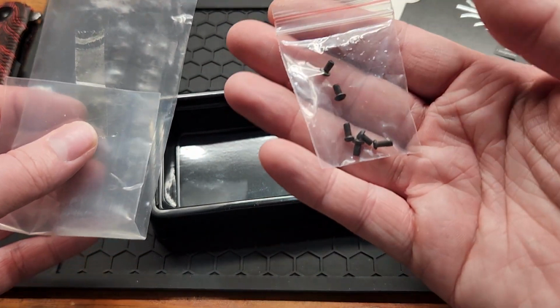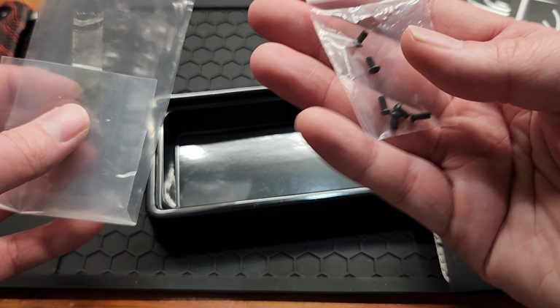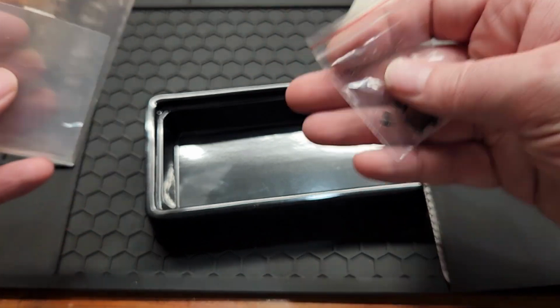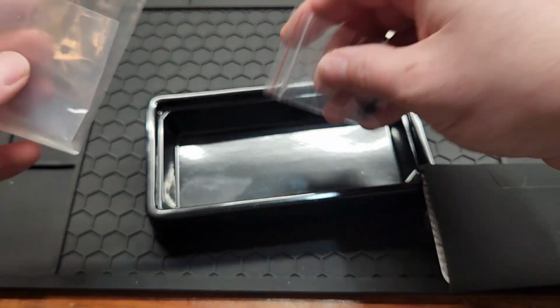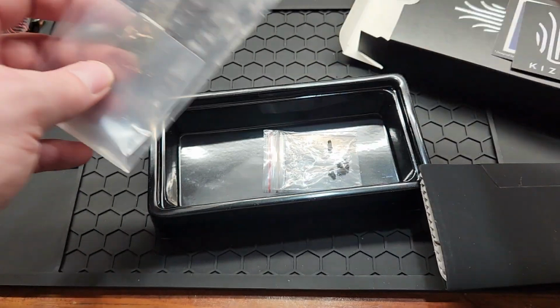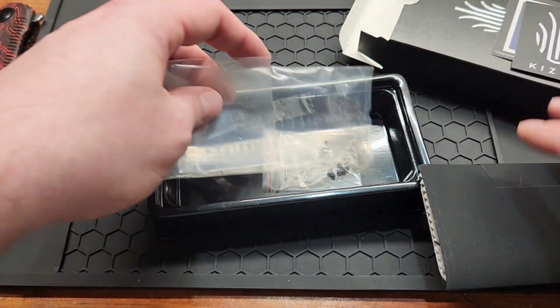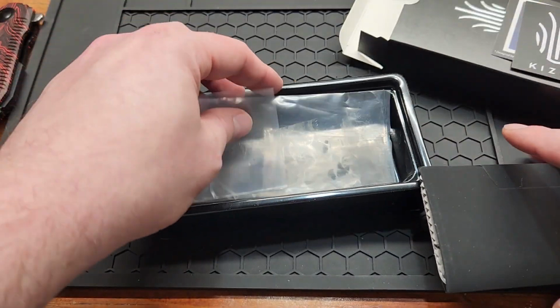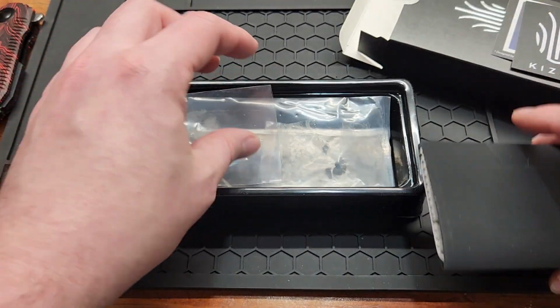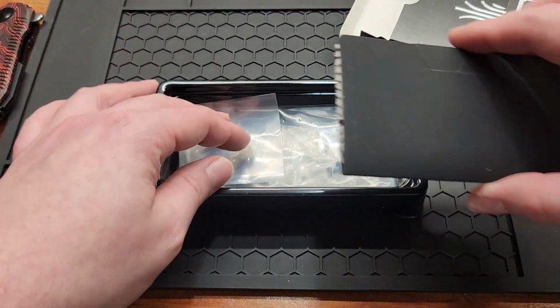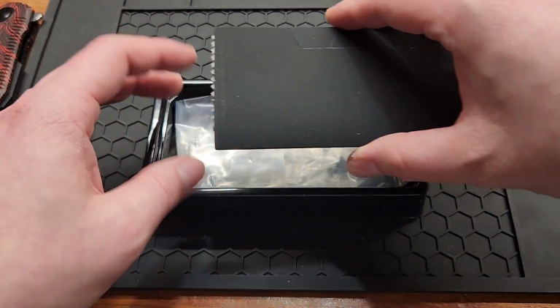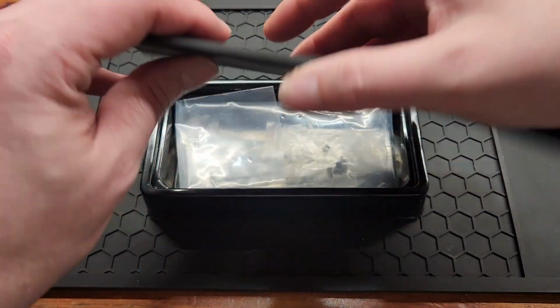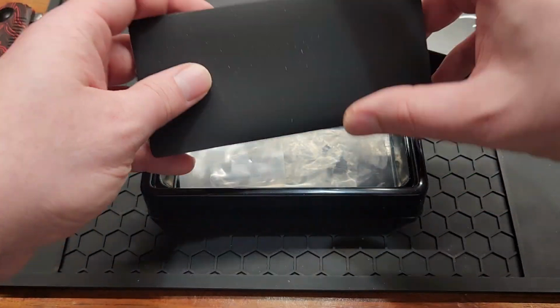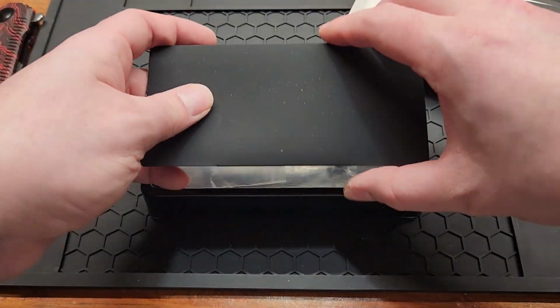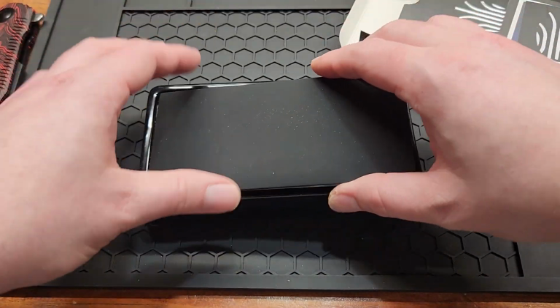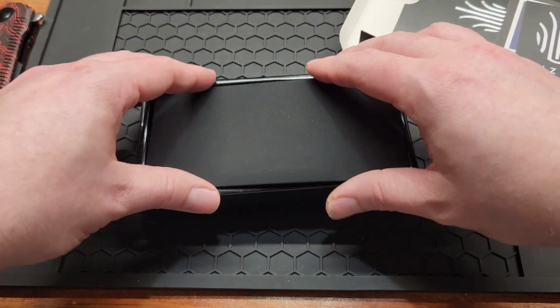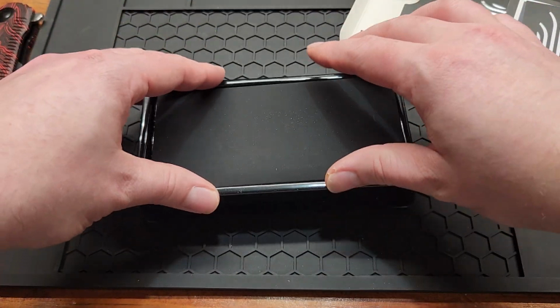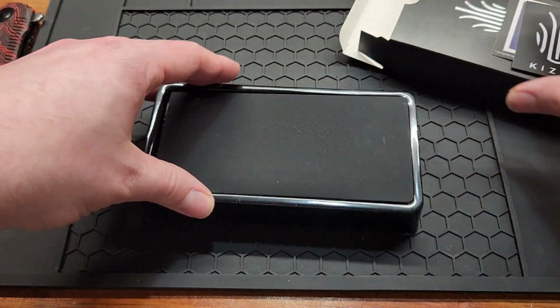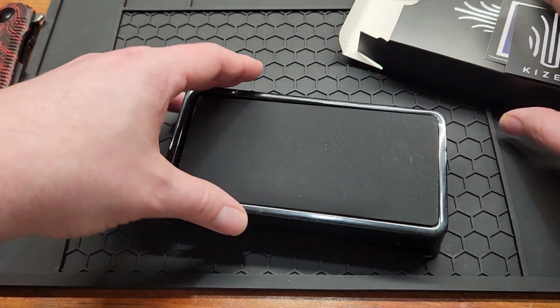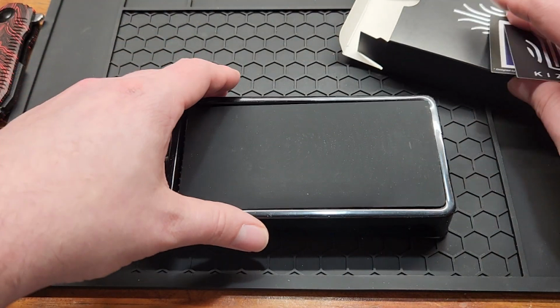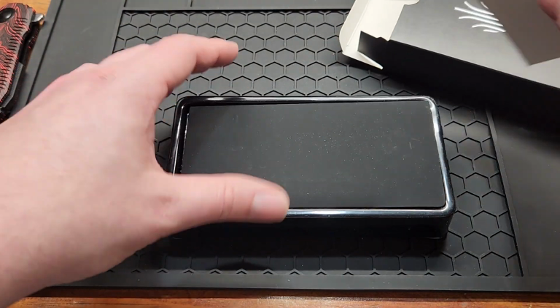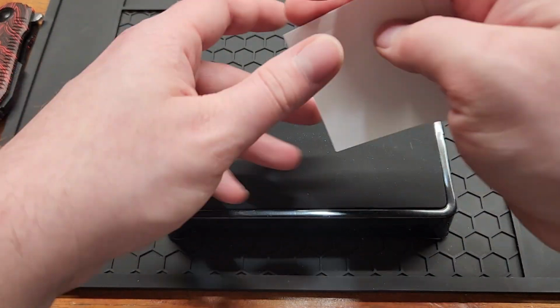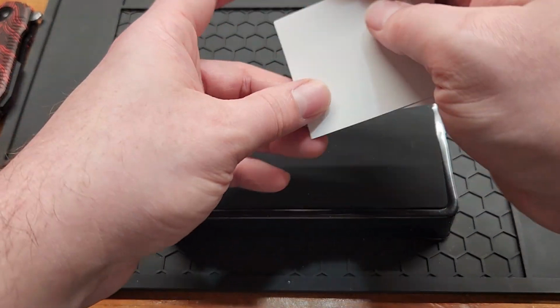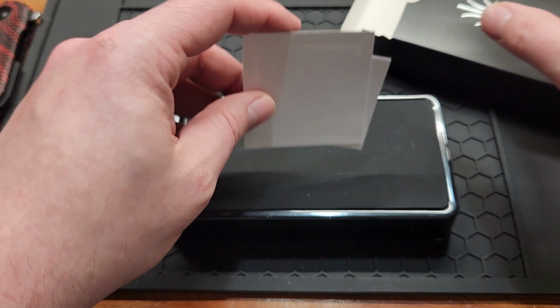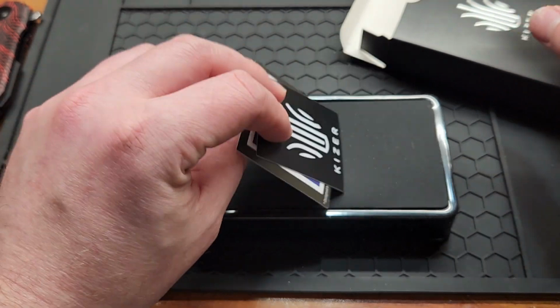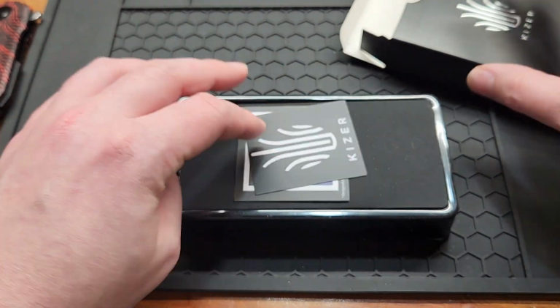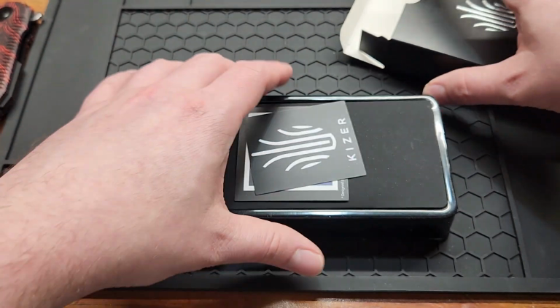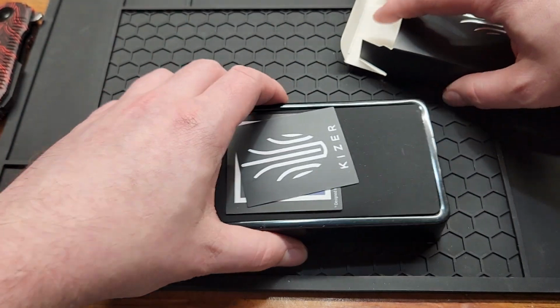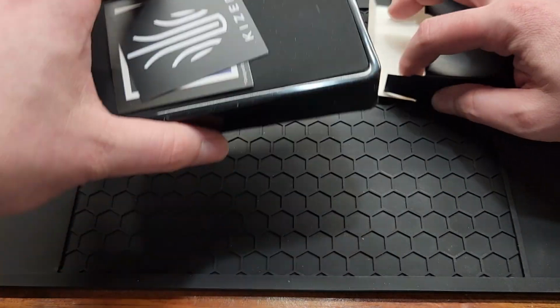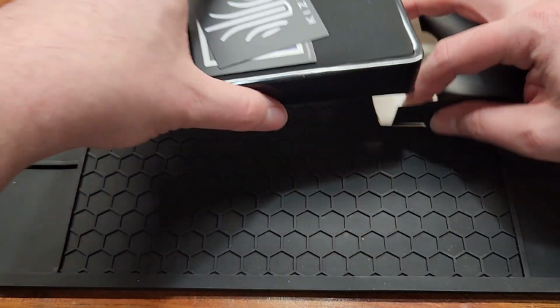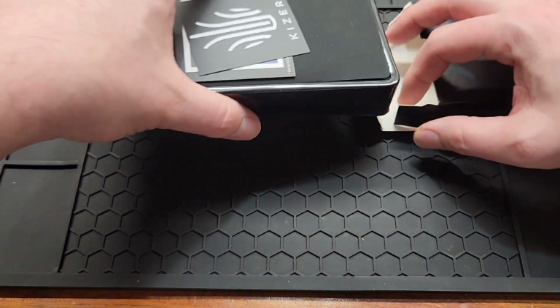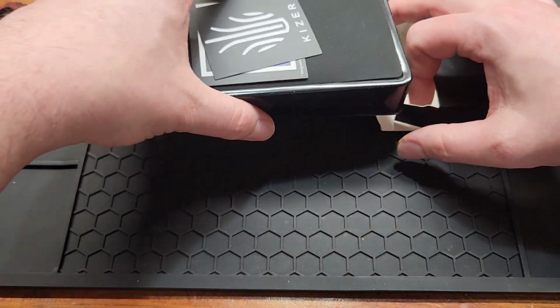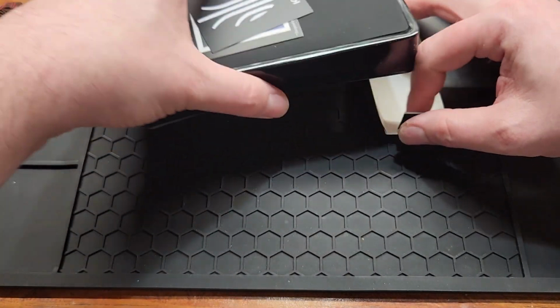I wish every knife company would include extra hardware — never know when you're going to need a screw, especially when they're using T6s.